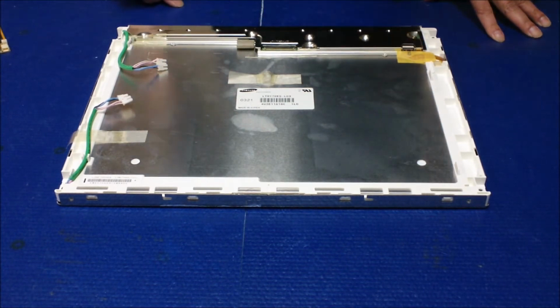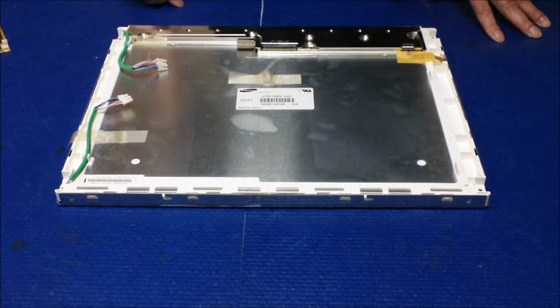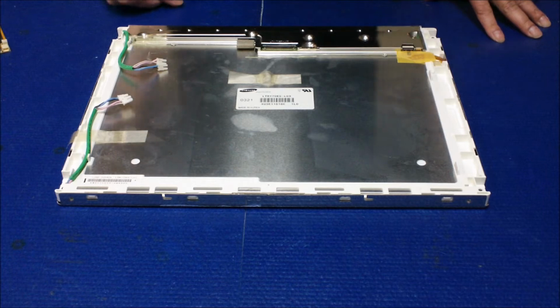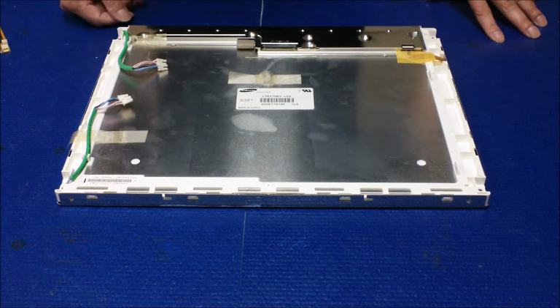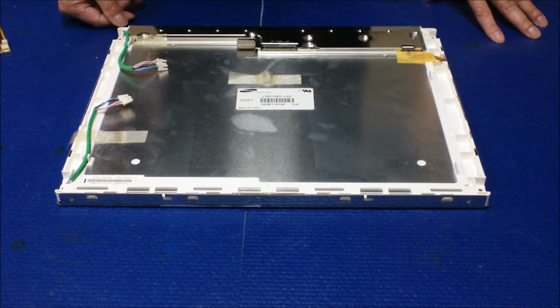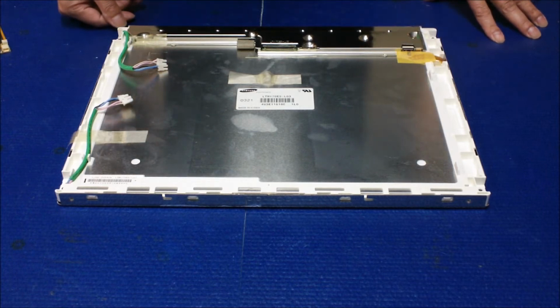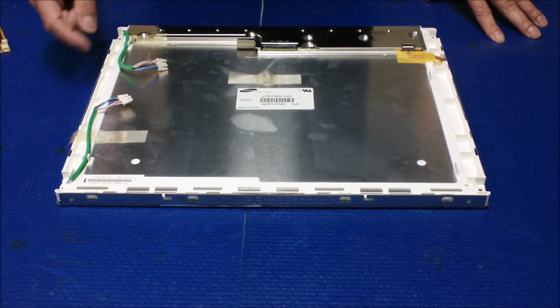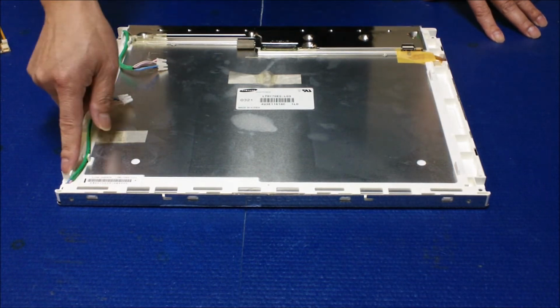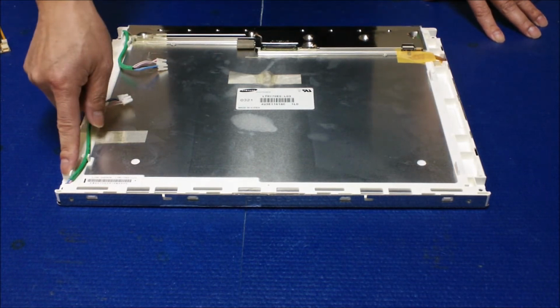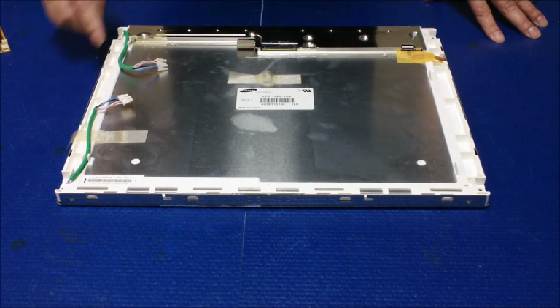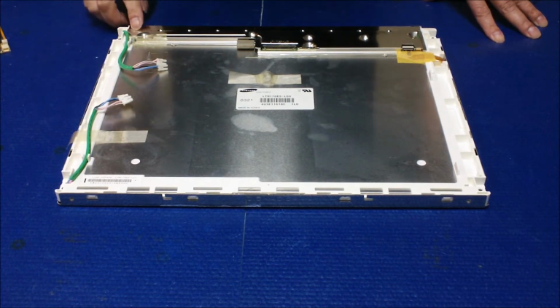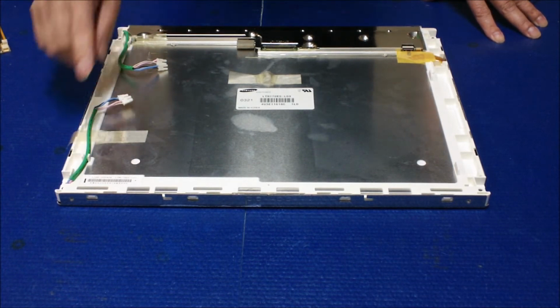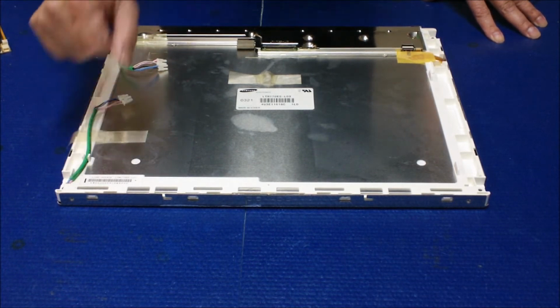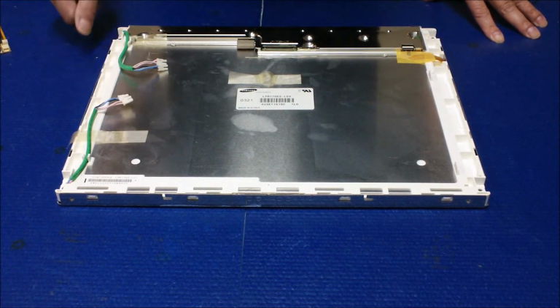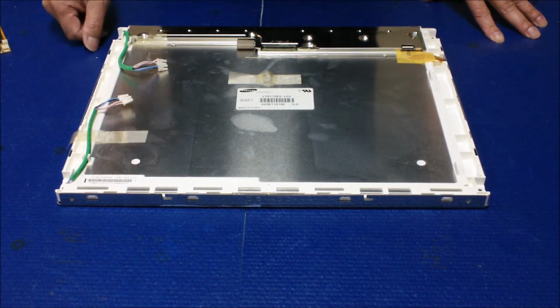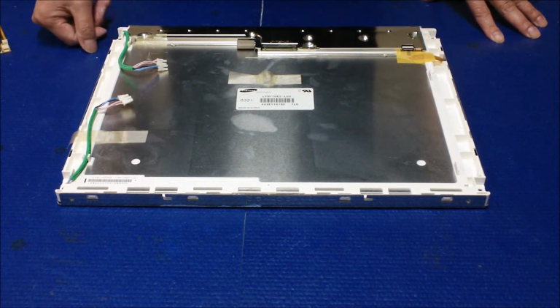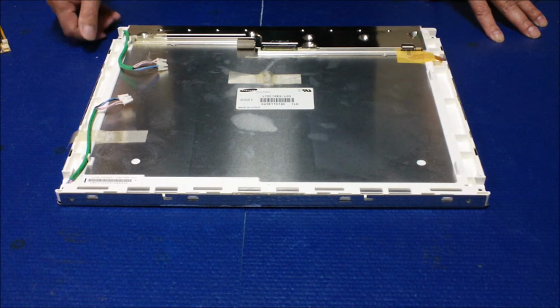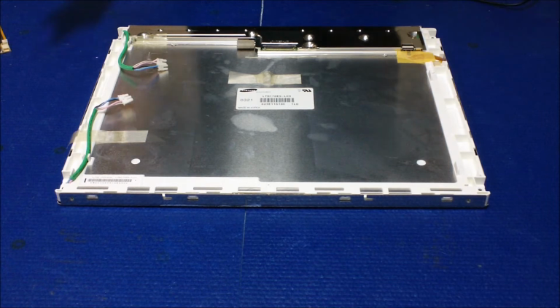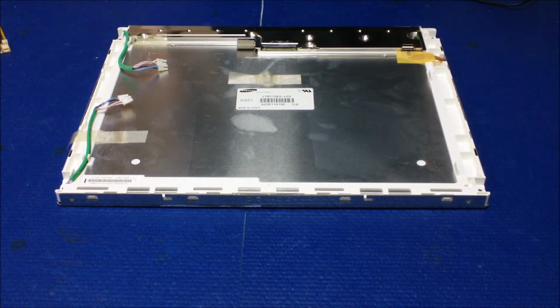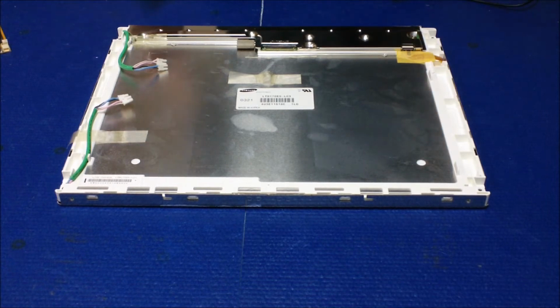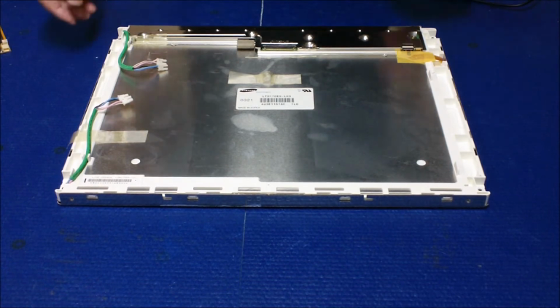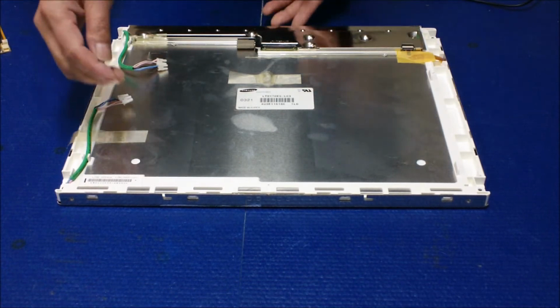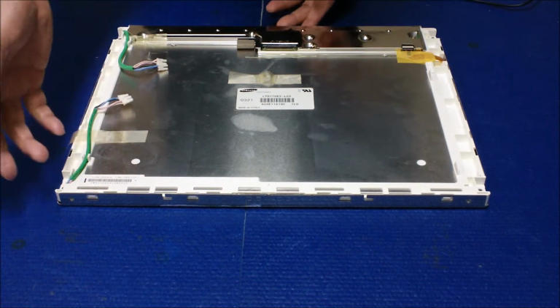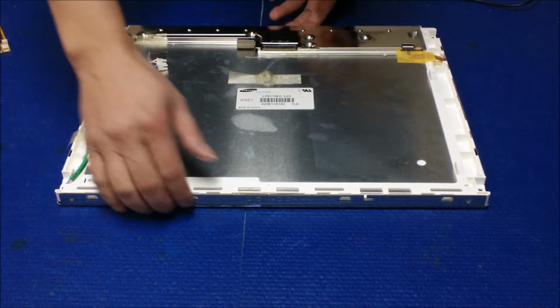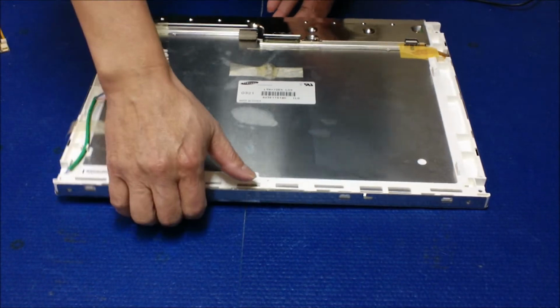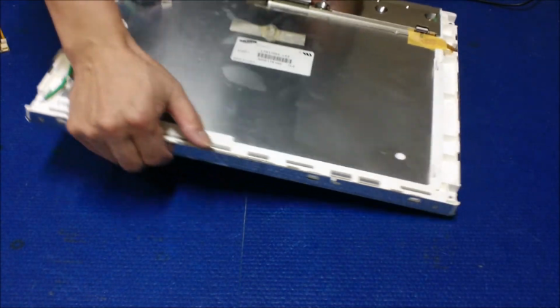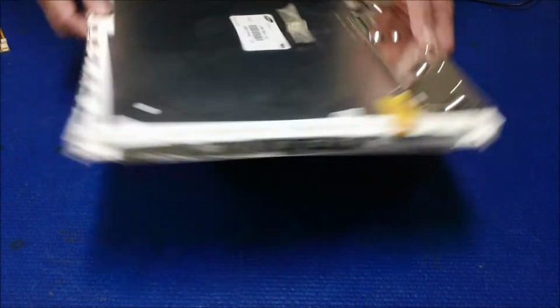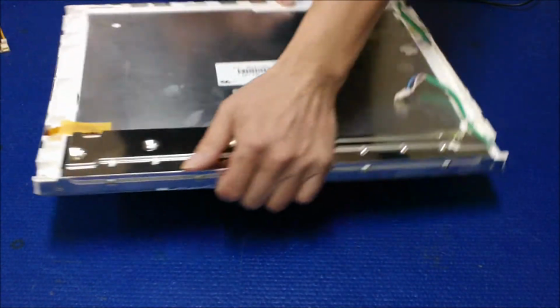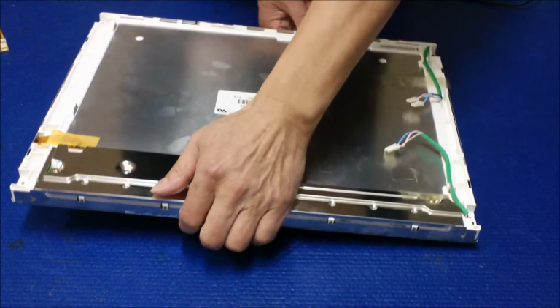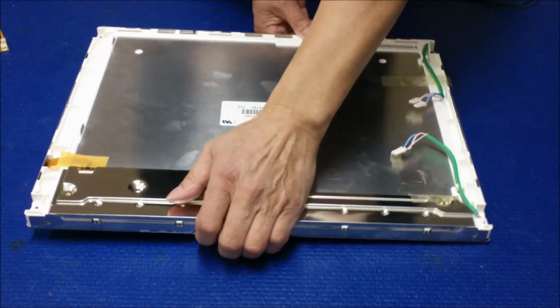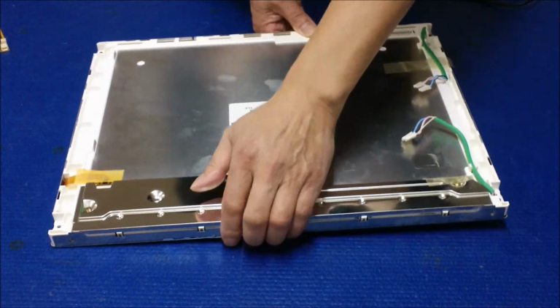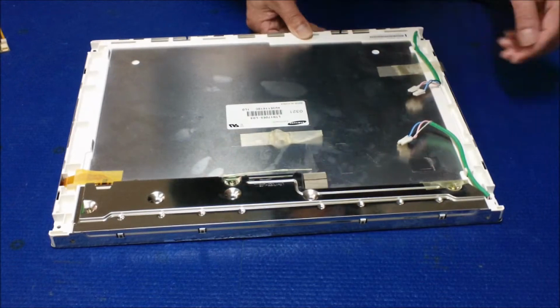To upgrade to LED light, you just have to remove the reflectors. The Samsung screen is quite simple. So first we're going to set it on this side.